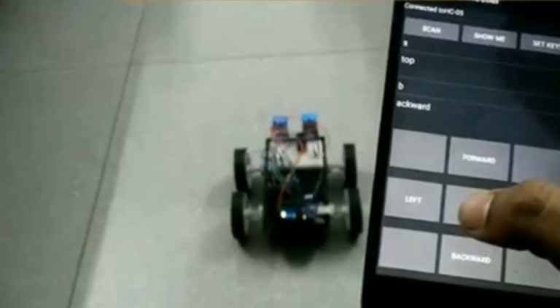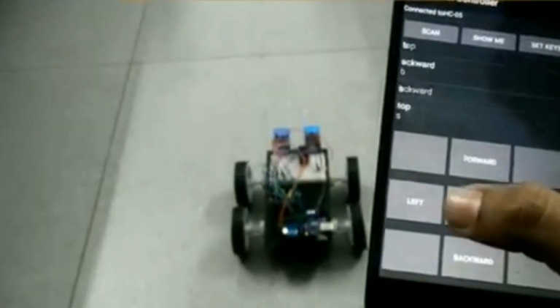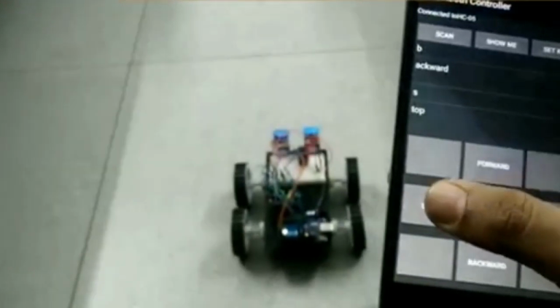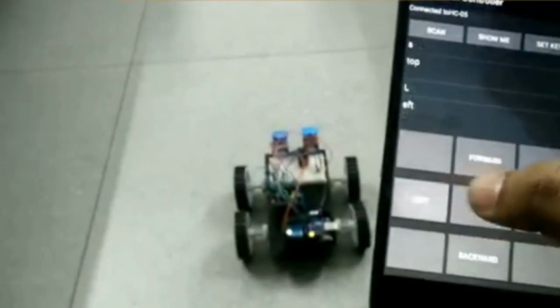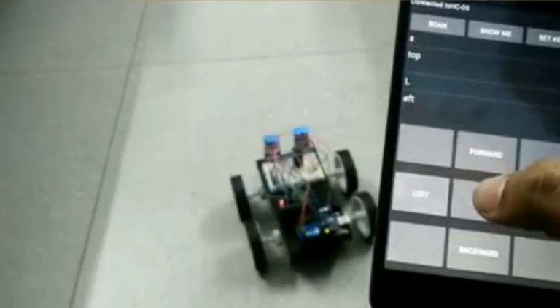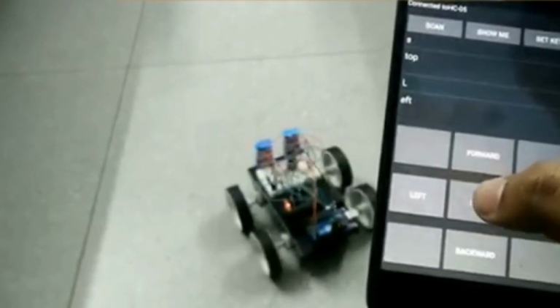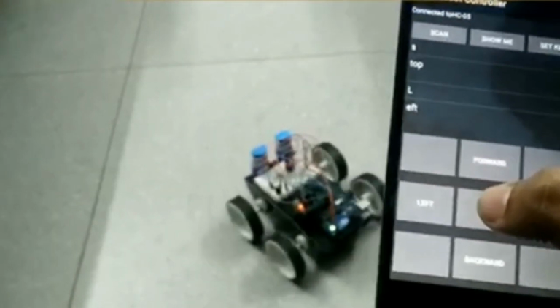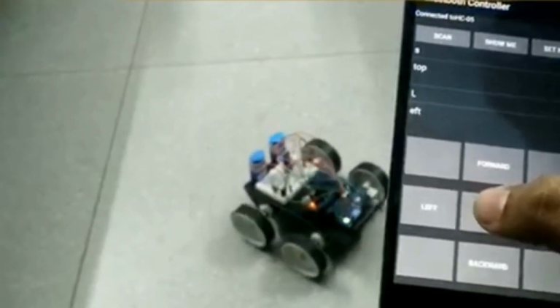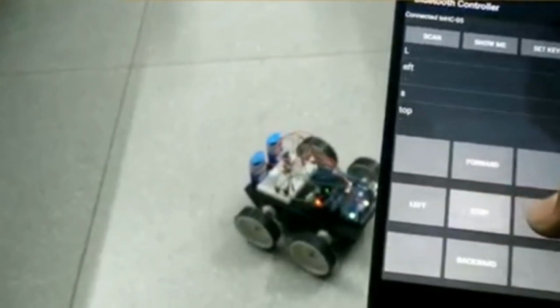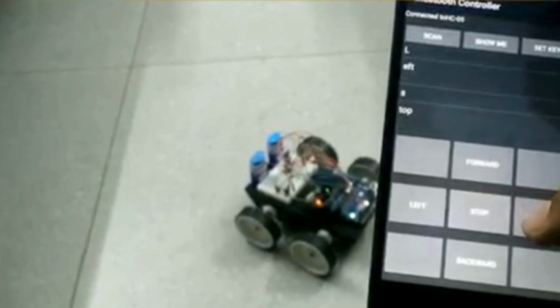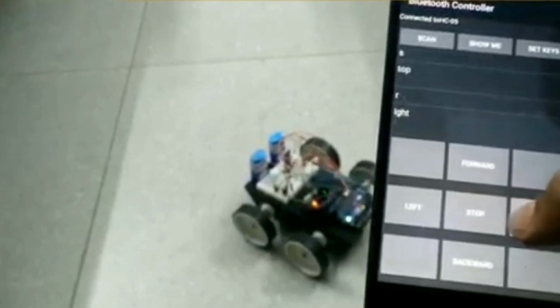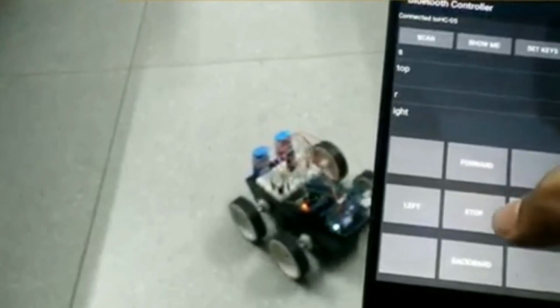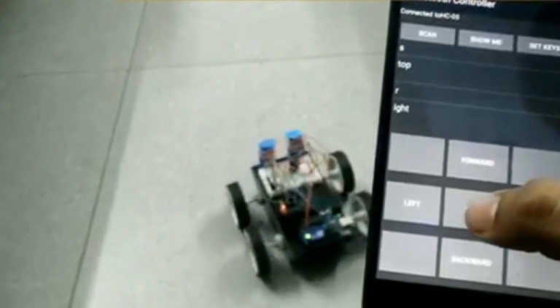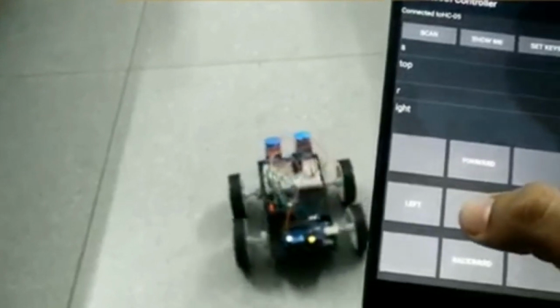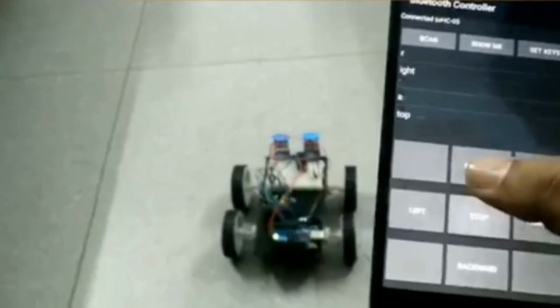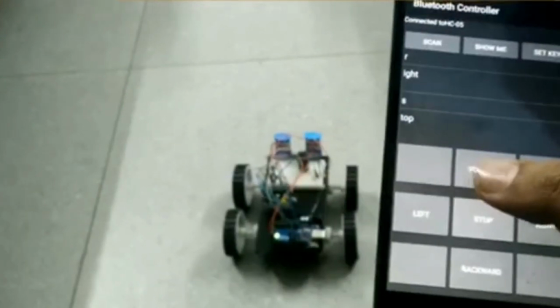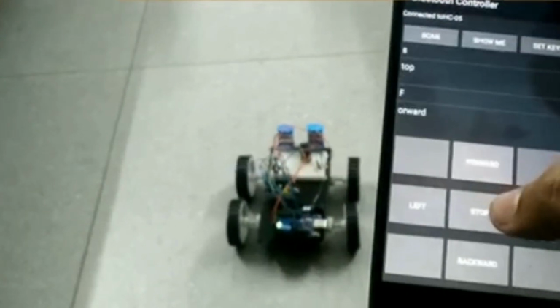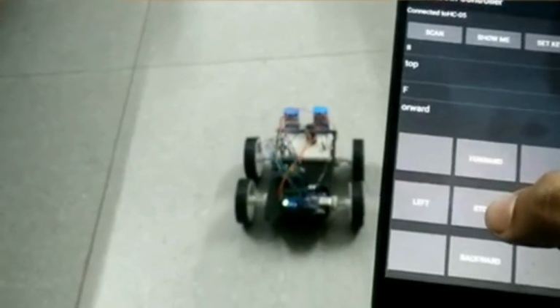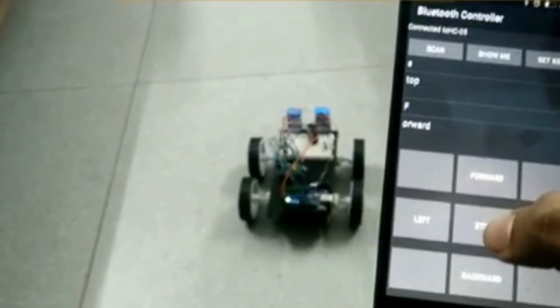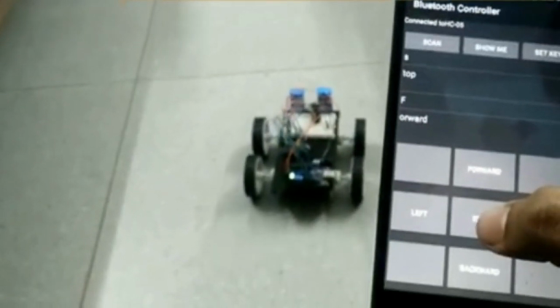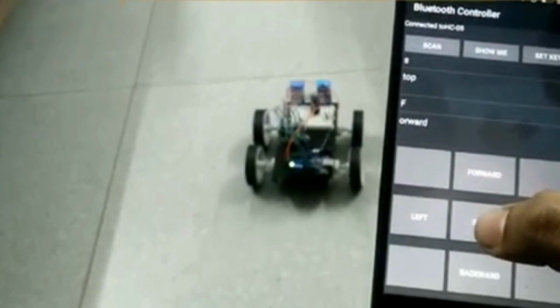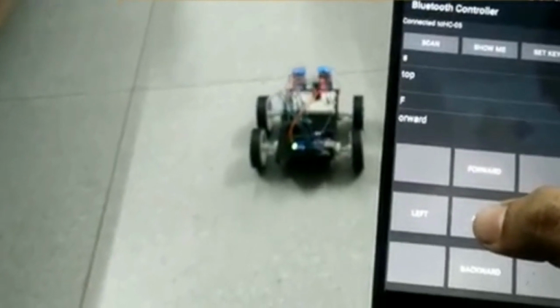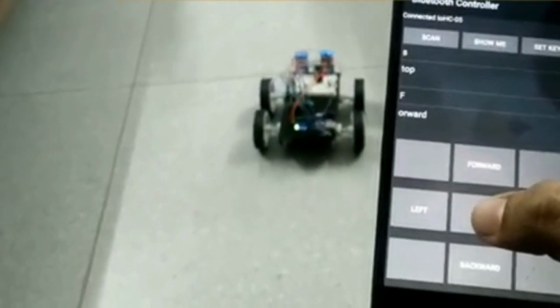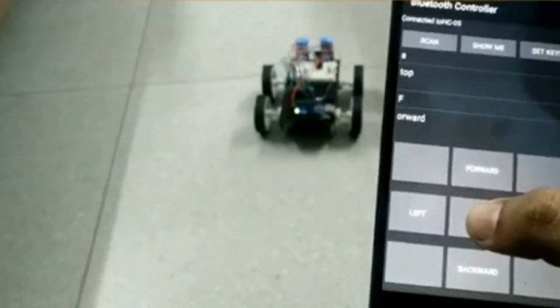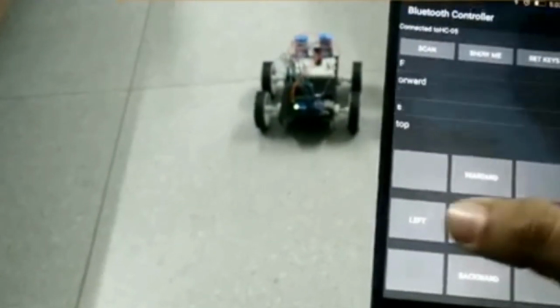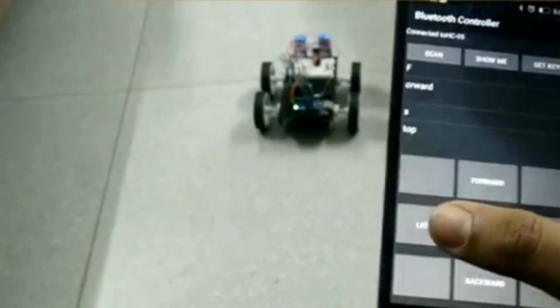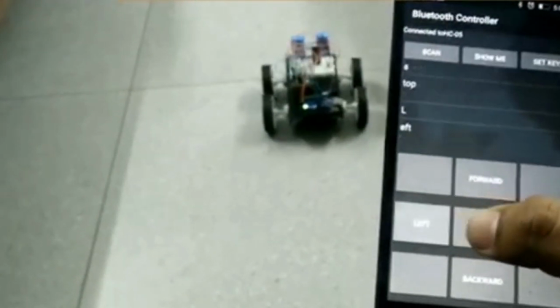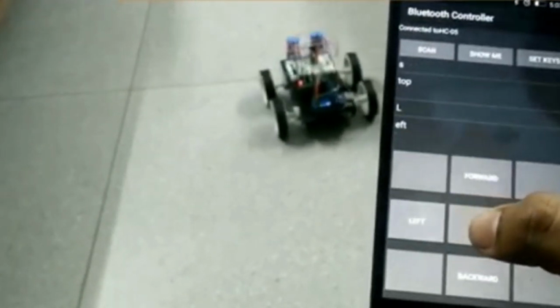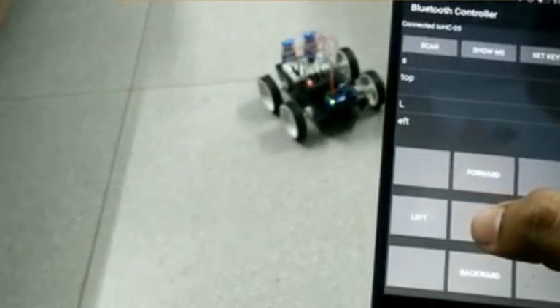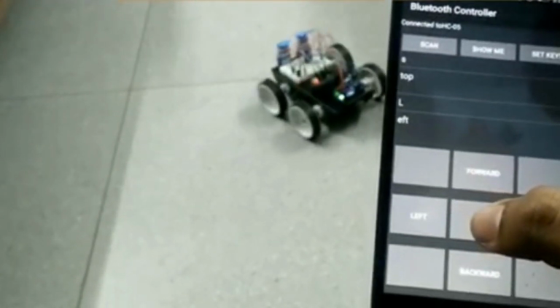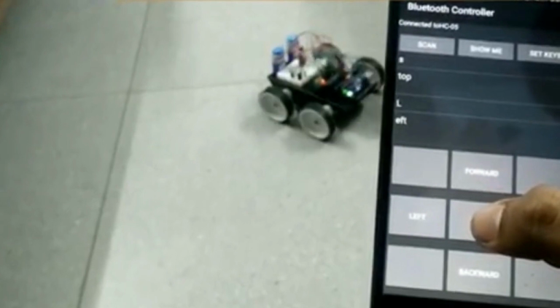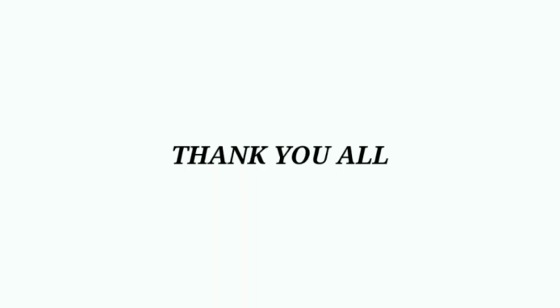In this project, the same app was used with modification and the data to be transmitted. The above Arduino code is written to synchronize with the data configured in the Bluetooth controller app. The link to download the Bluetooth Controller app is provided in the HC-05 Bluetooth Module tutorial.